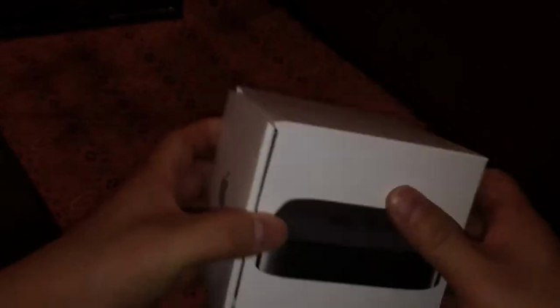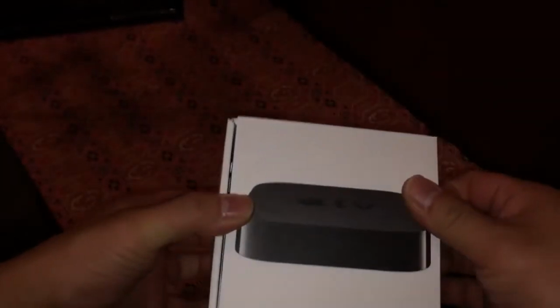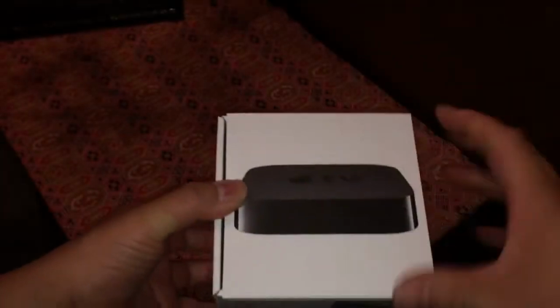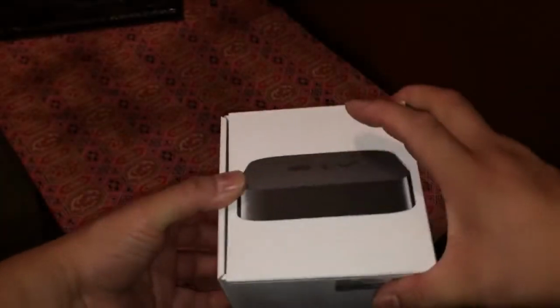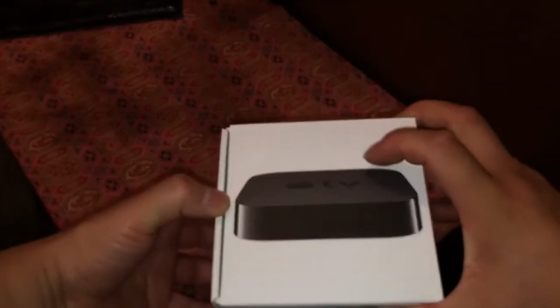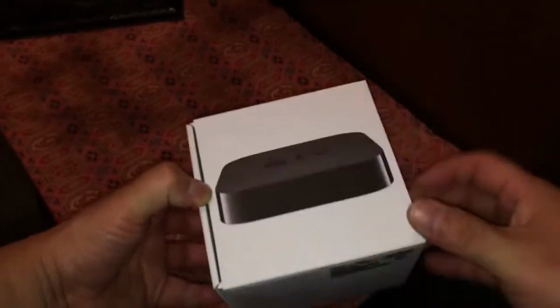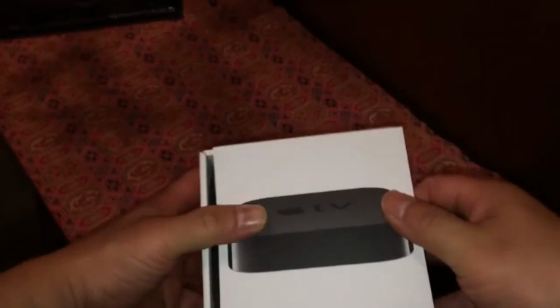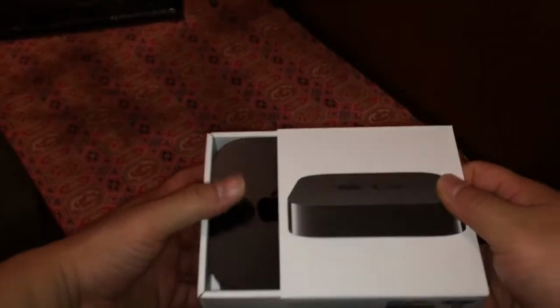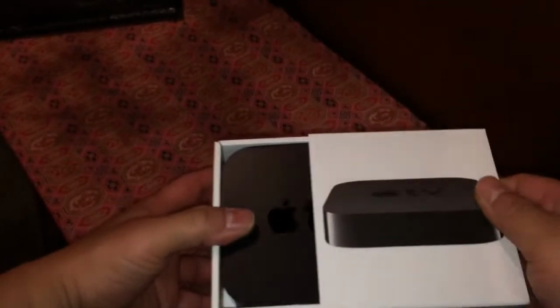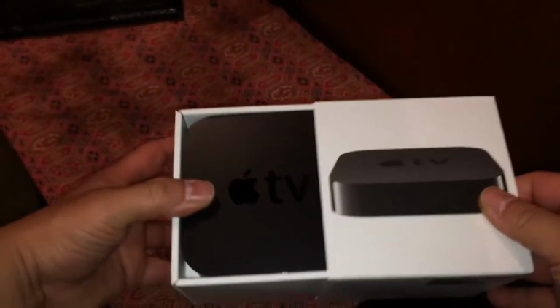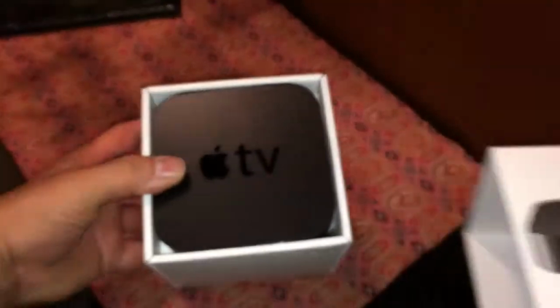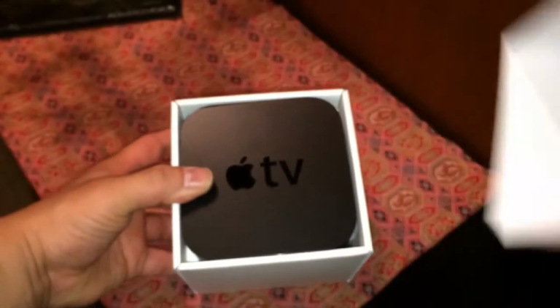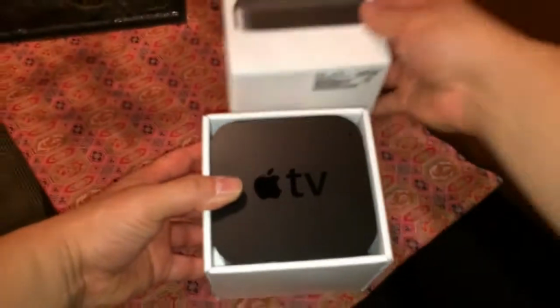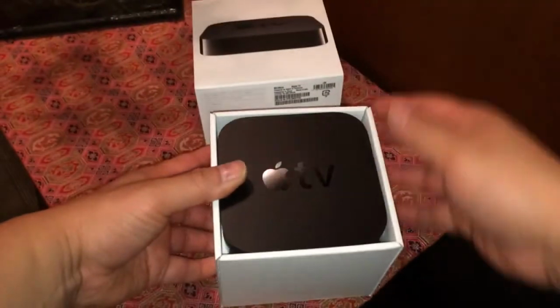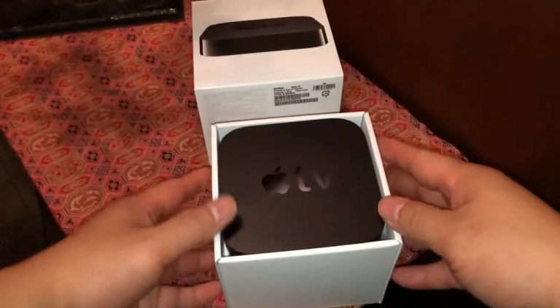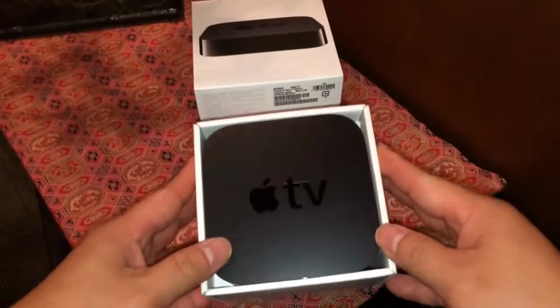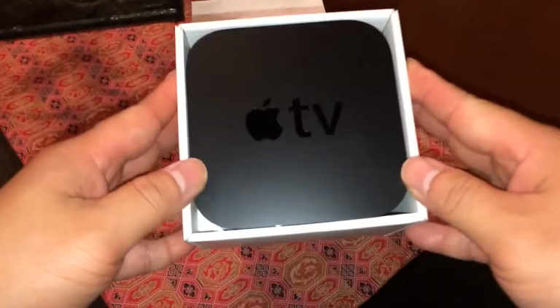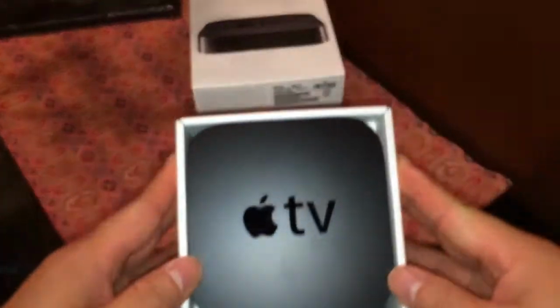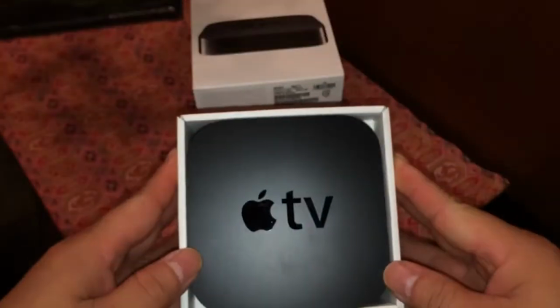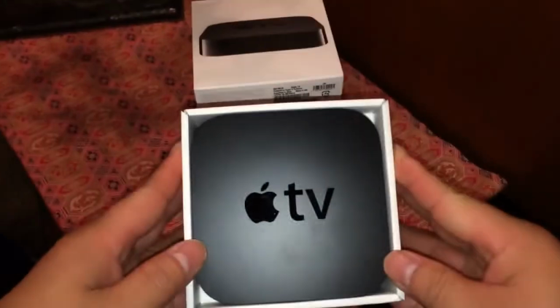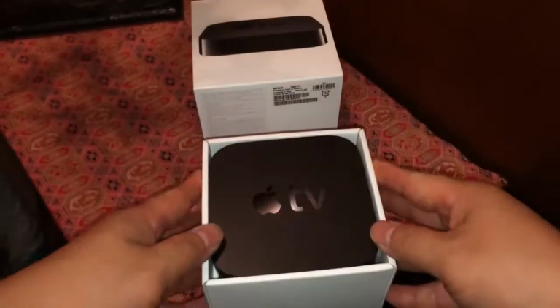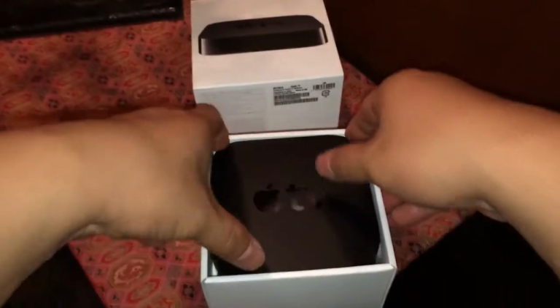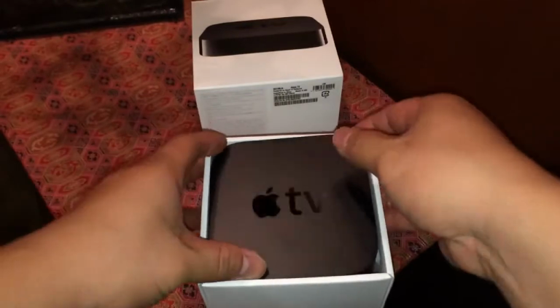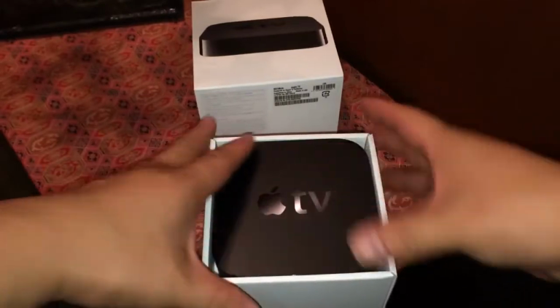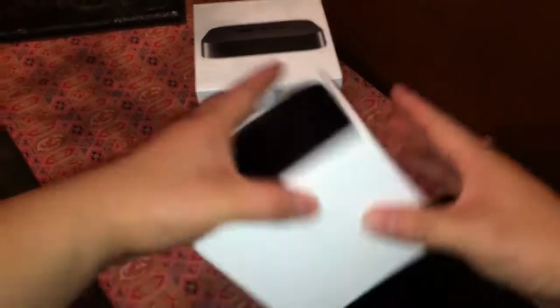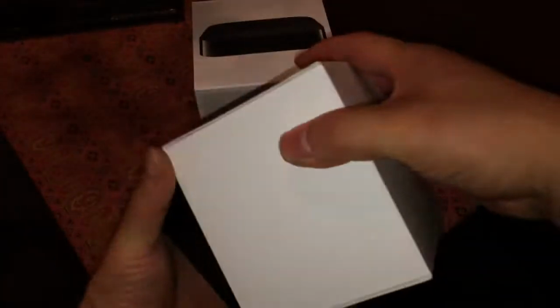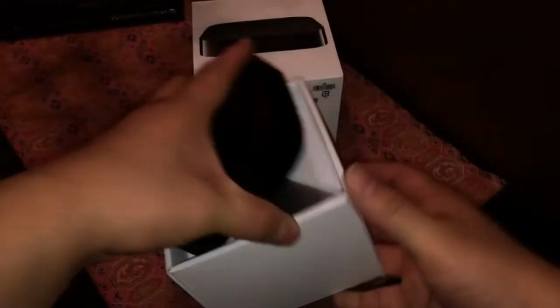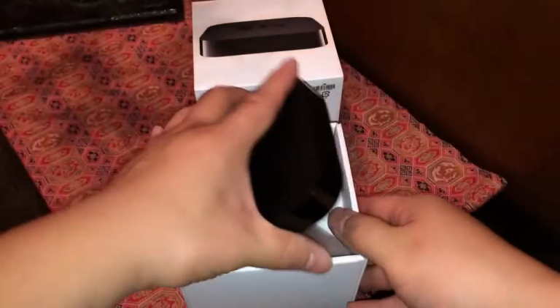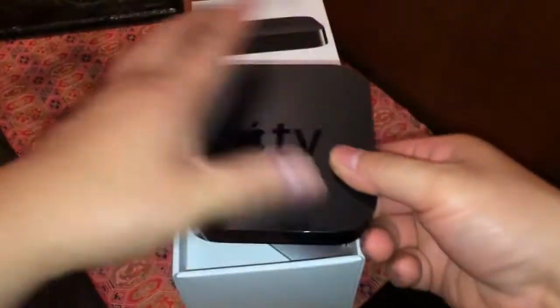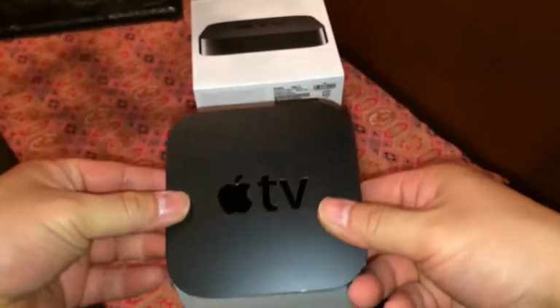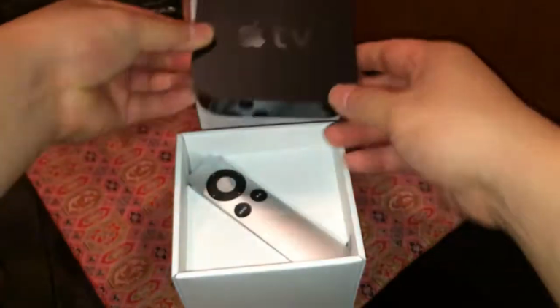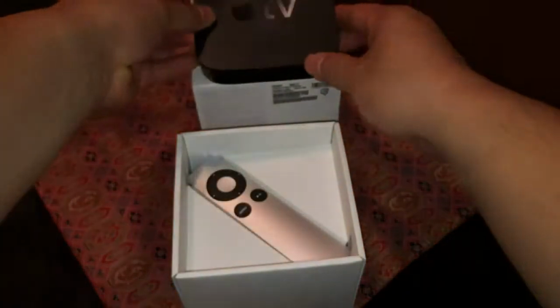The box is about 4 inches by 4 inches by 4 inches, like a cube. Inside we have the Apple TV right here. I've already taken out the wrappers from earlier, so I'm just going to do a re-unboxing.